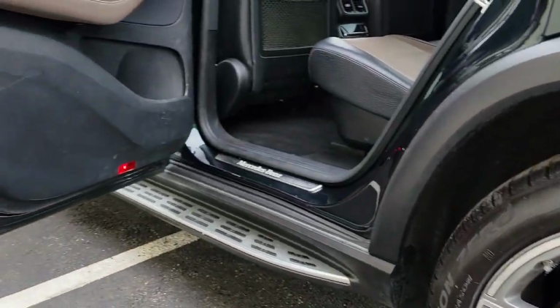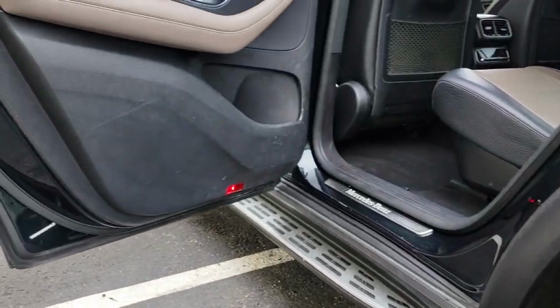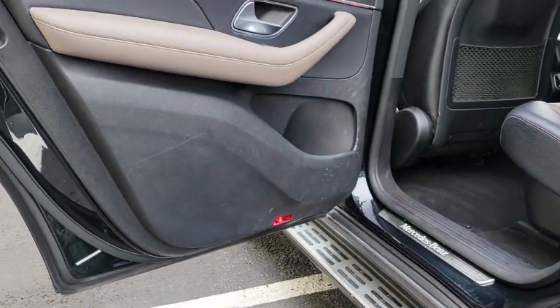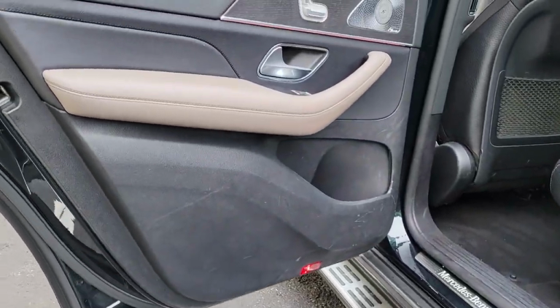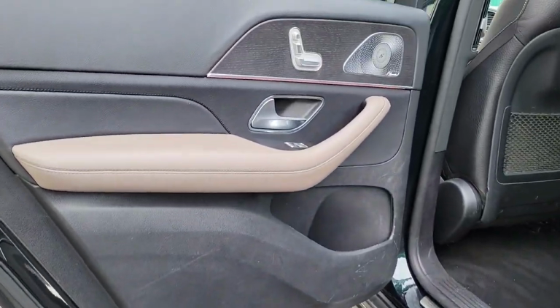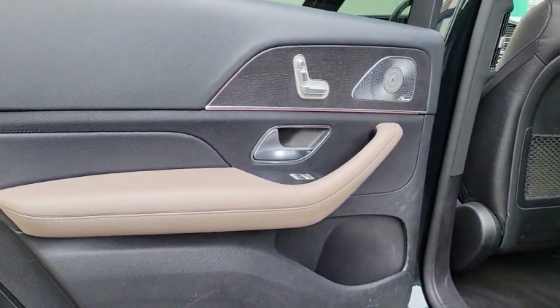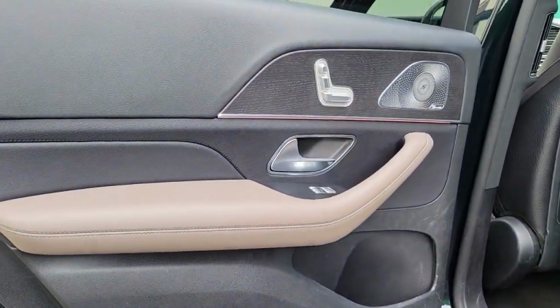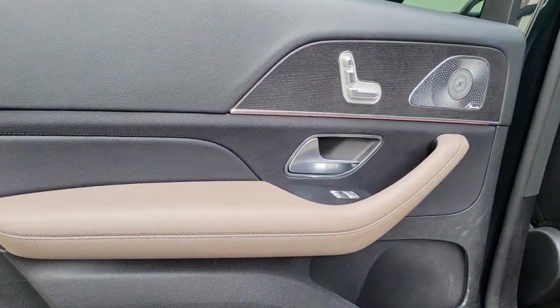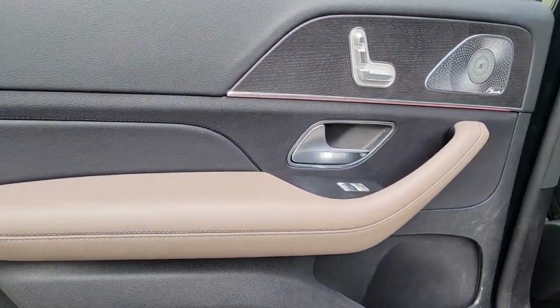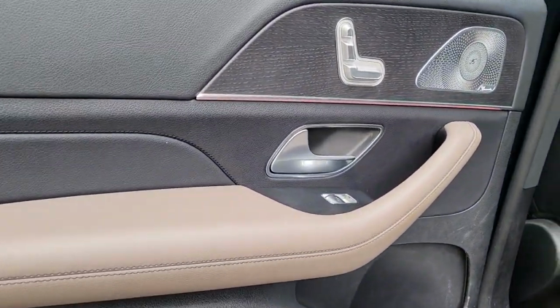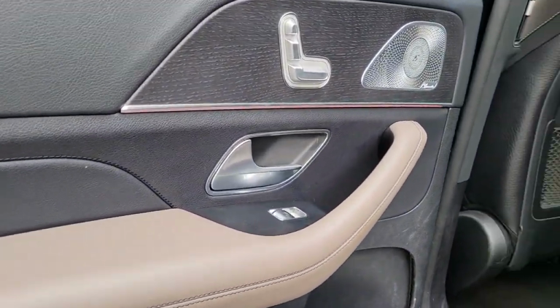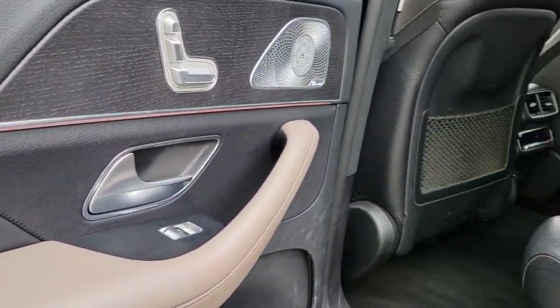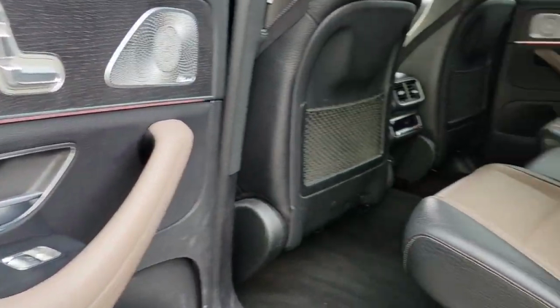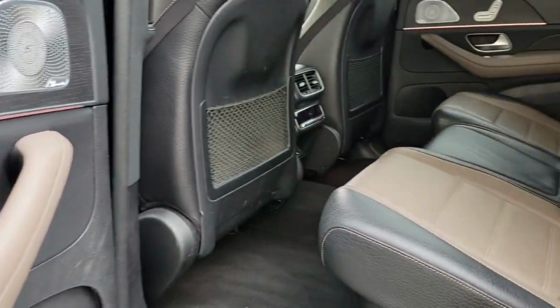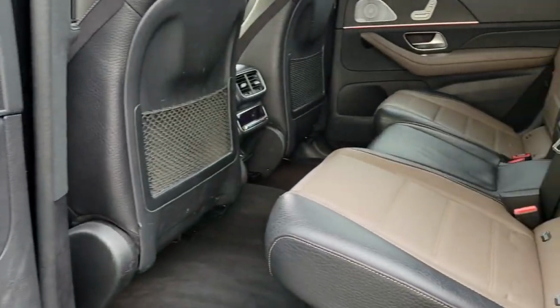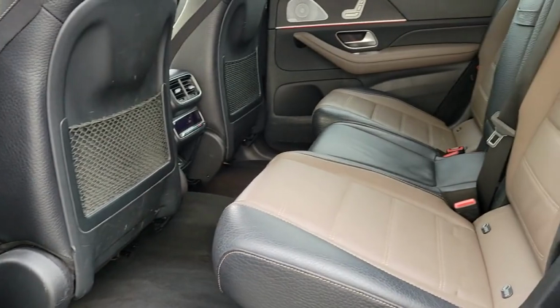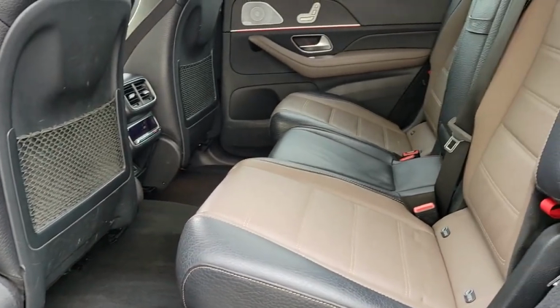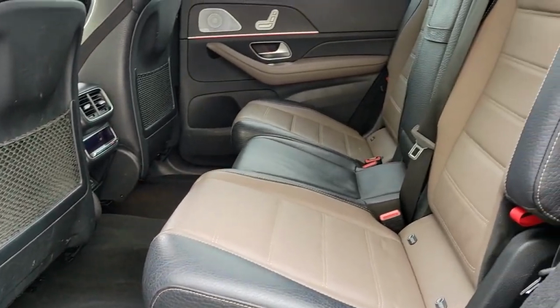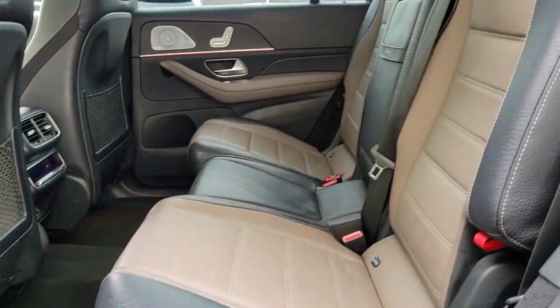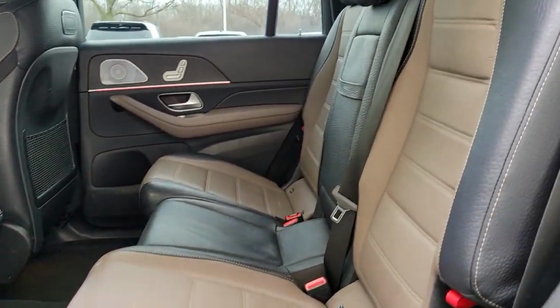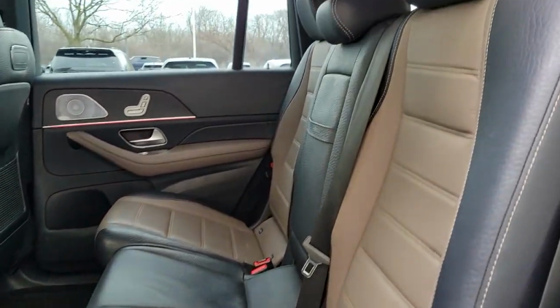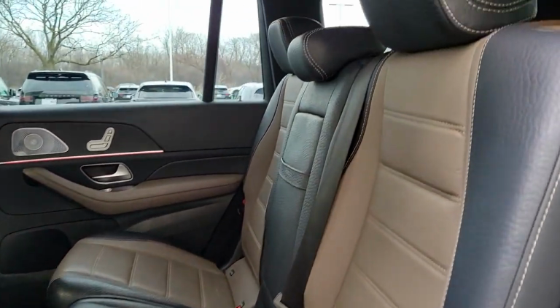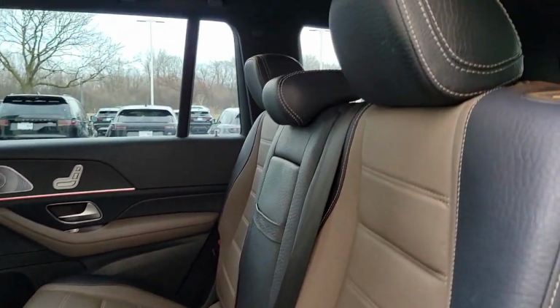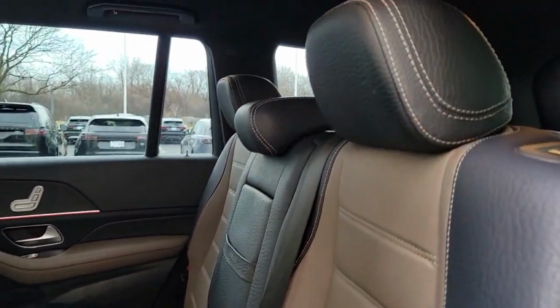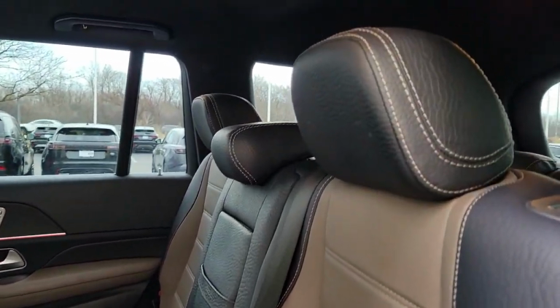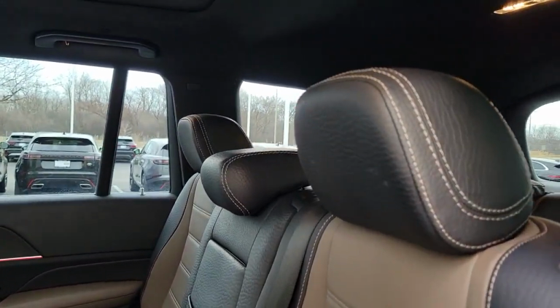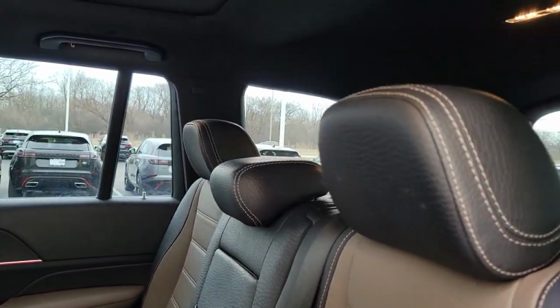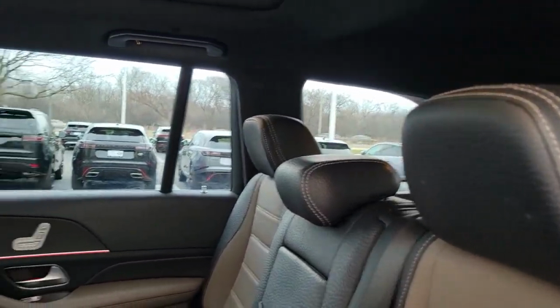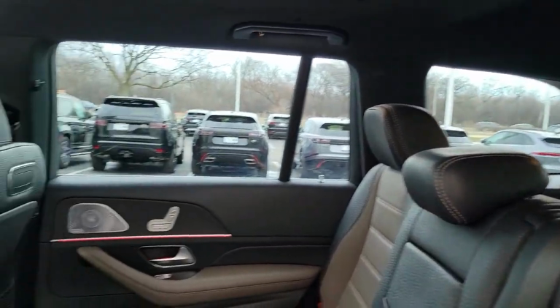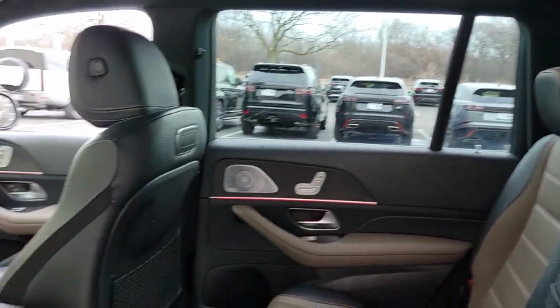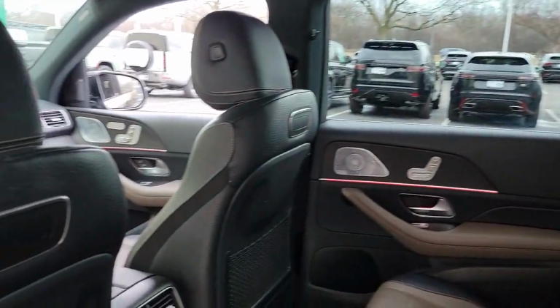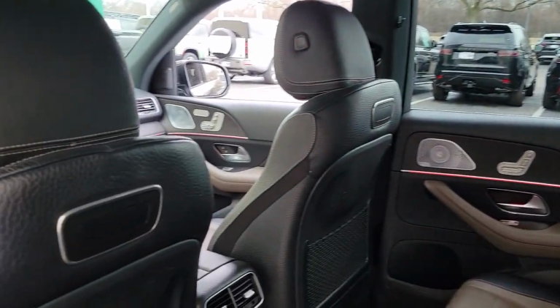Go forth boldly and brilliantly in this GLS 4Matic SUV. Come in for a fun and easy test drive. Our team will make it the best part of your day.